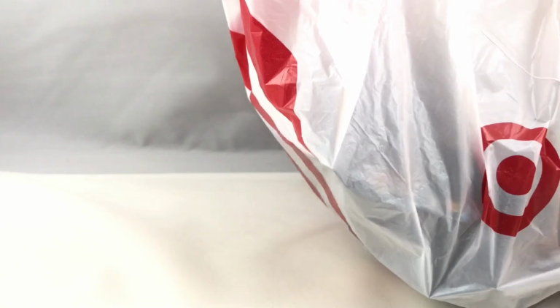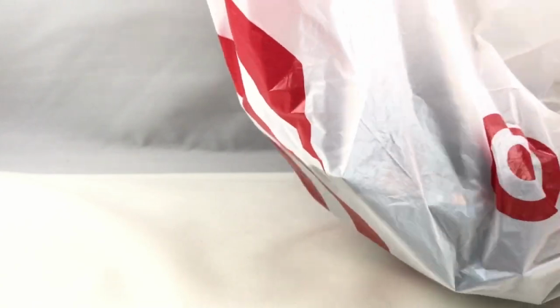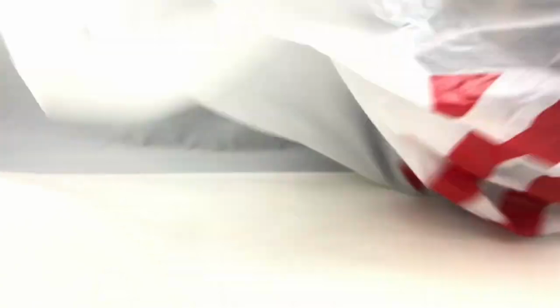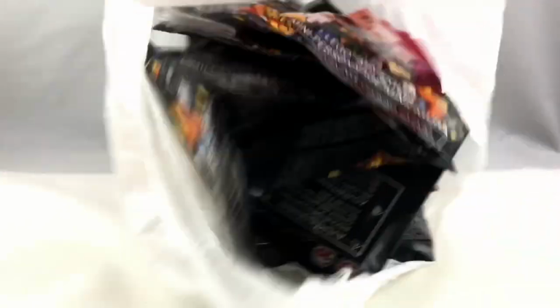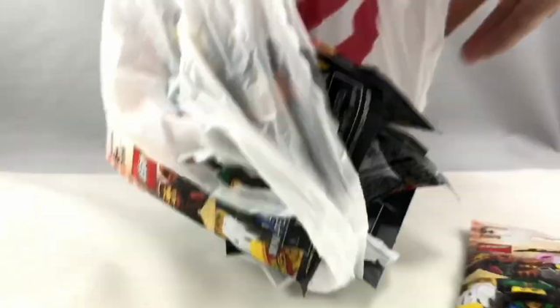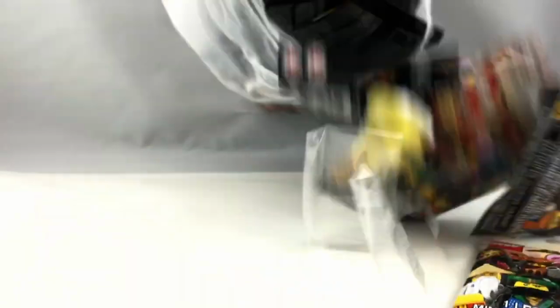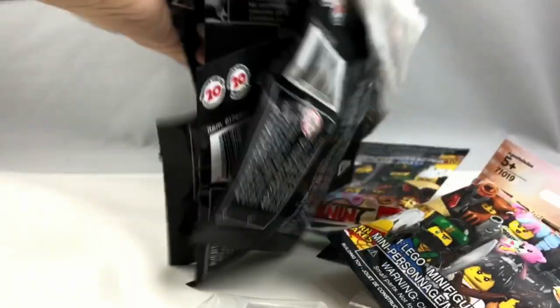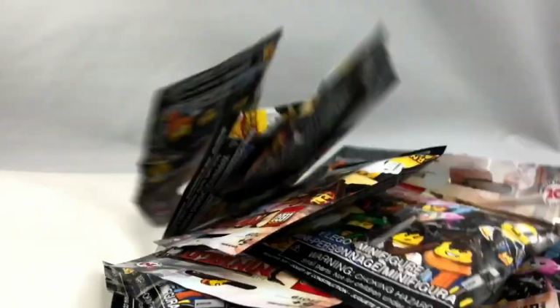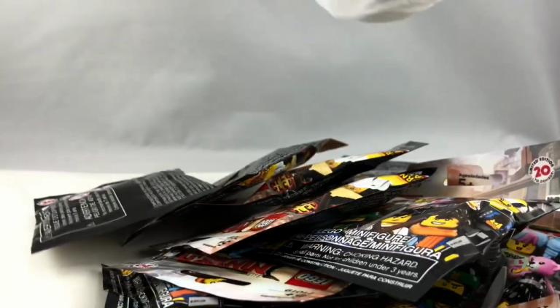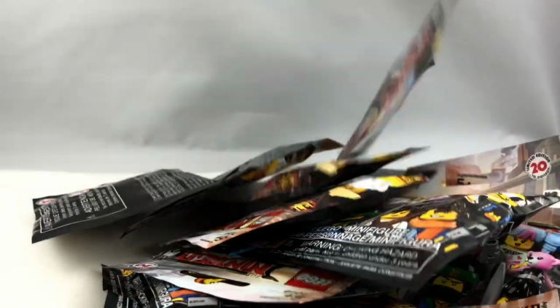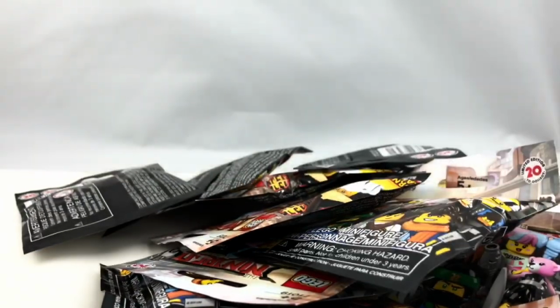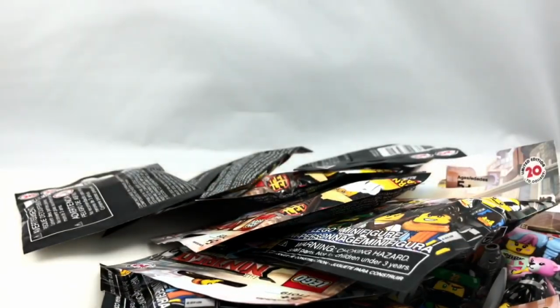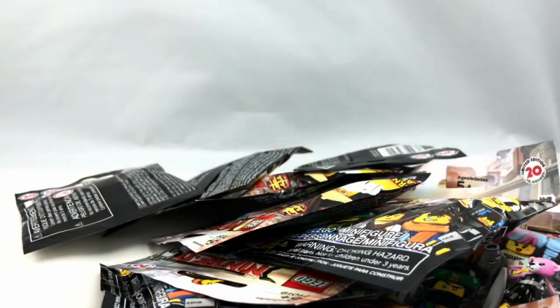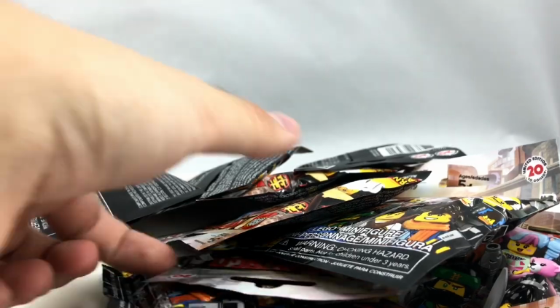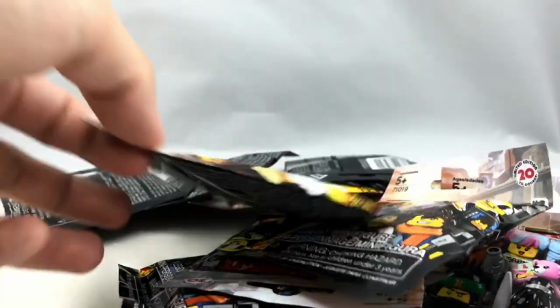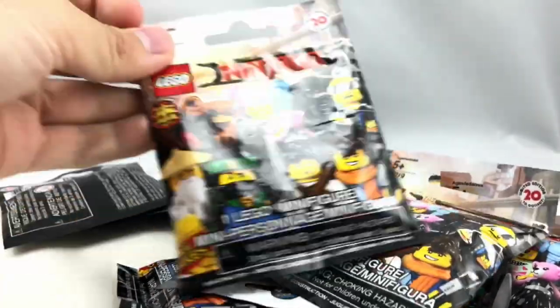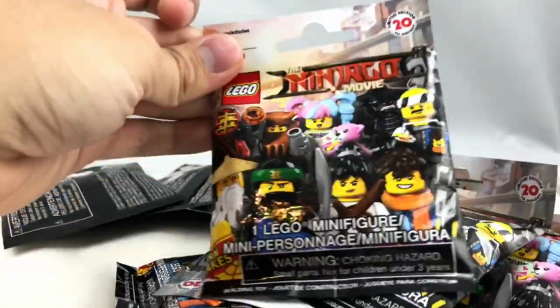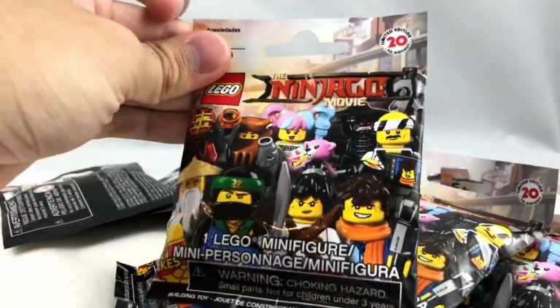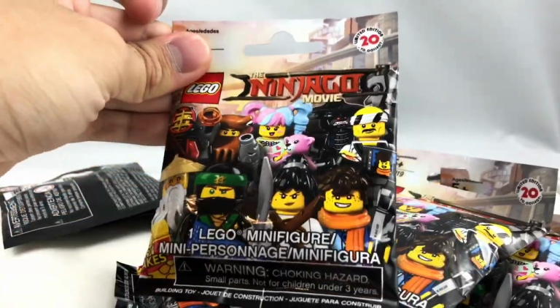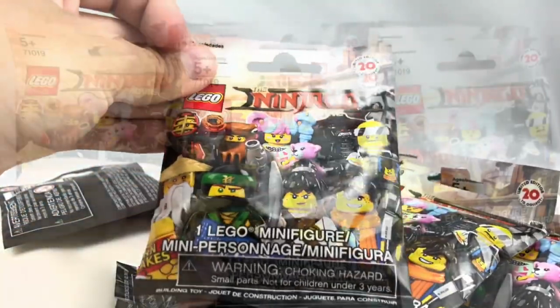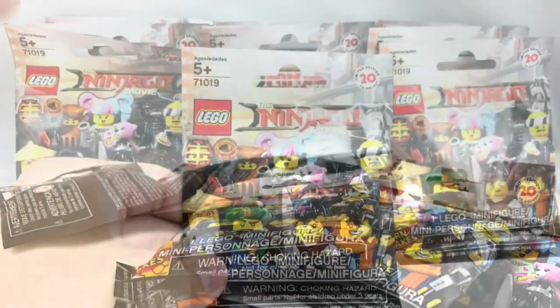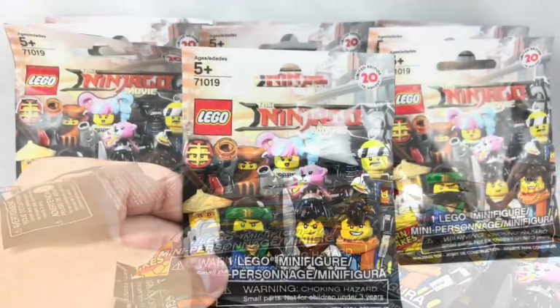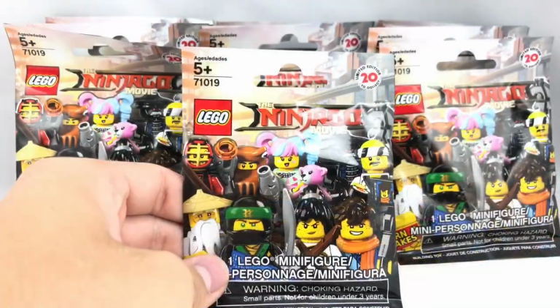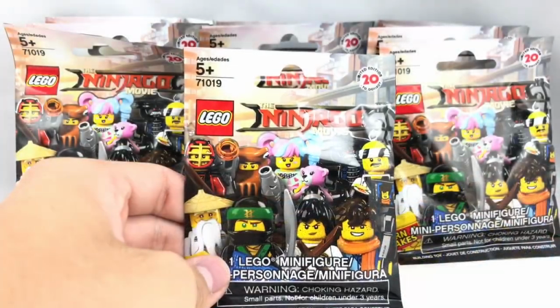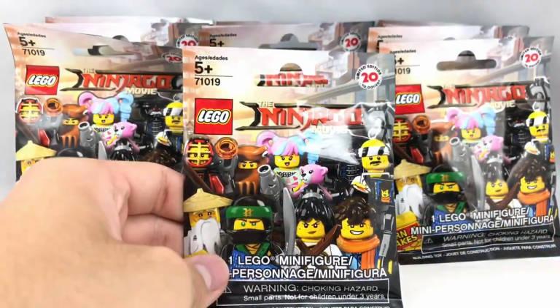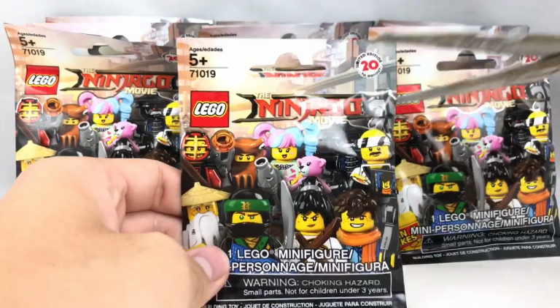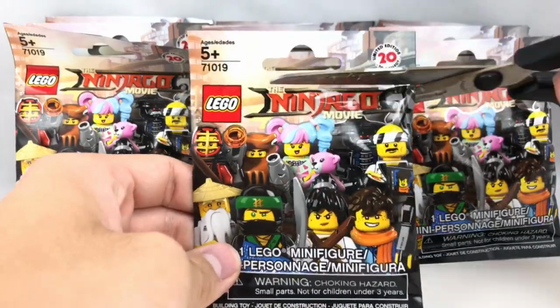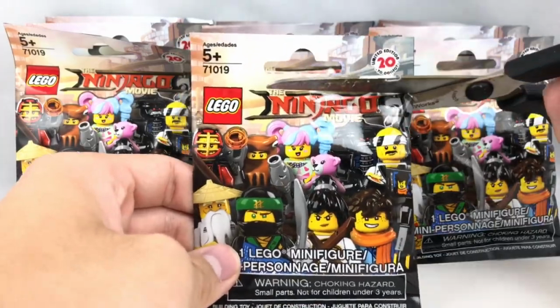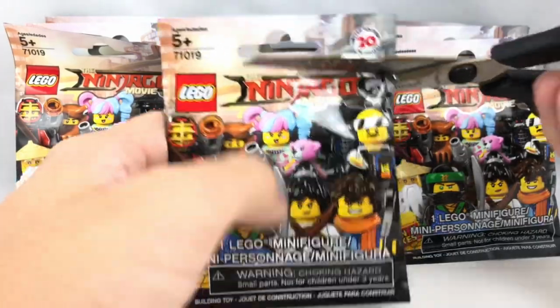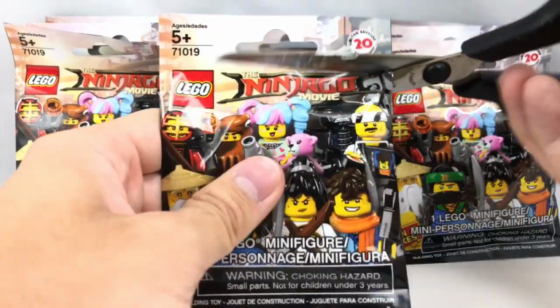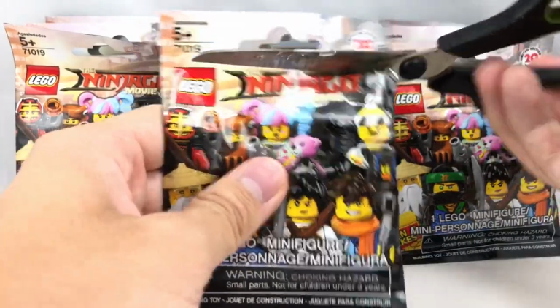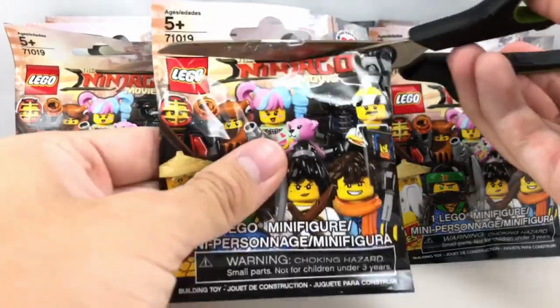Hello, Jesse Goode here. My Target finally put out the LEGO minifigures the Ninjago series. So today I'm going to be opening up 15 of these packs and let's hope I get the 6 that I'm missing and some good extras.